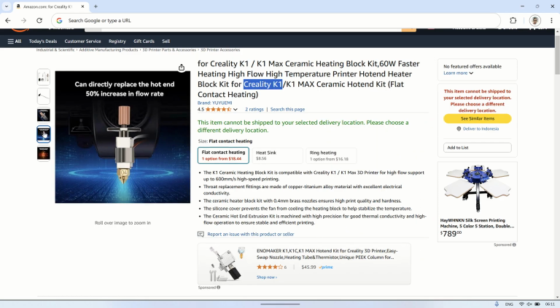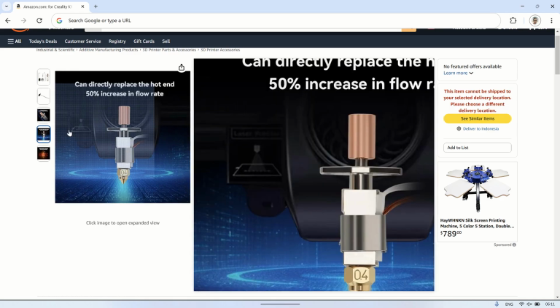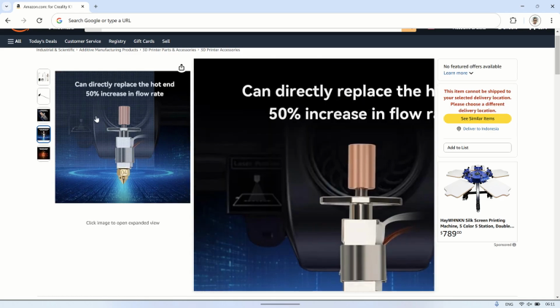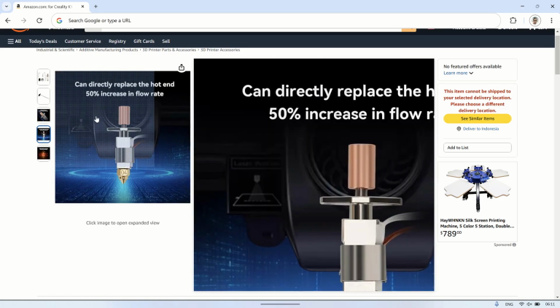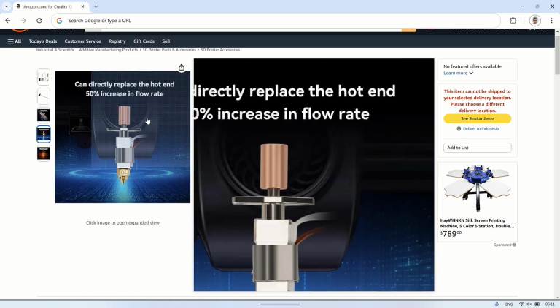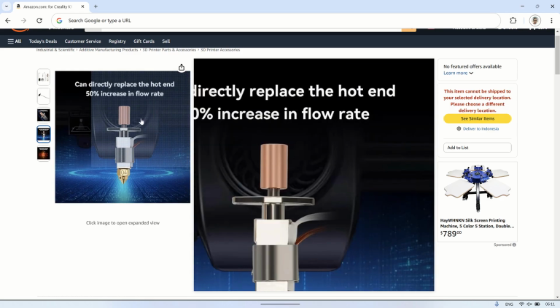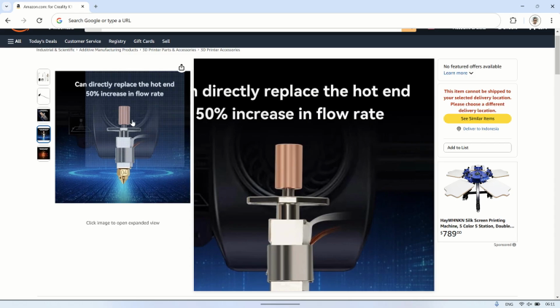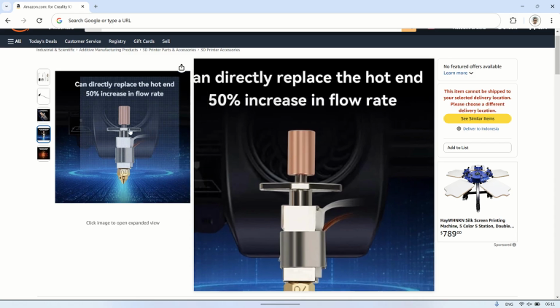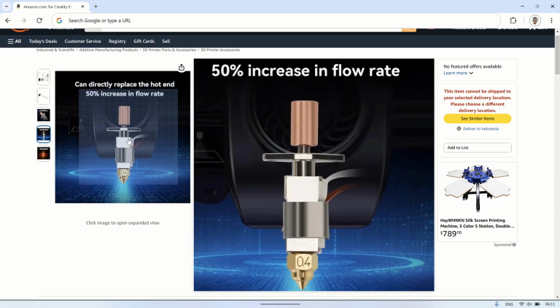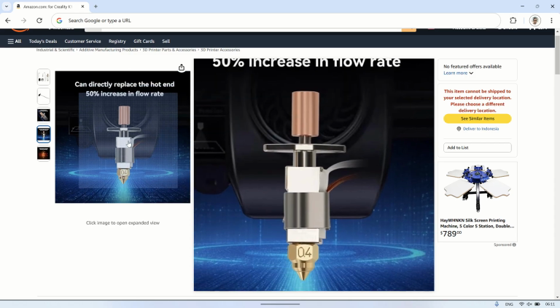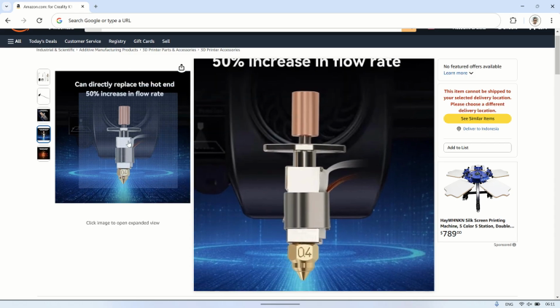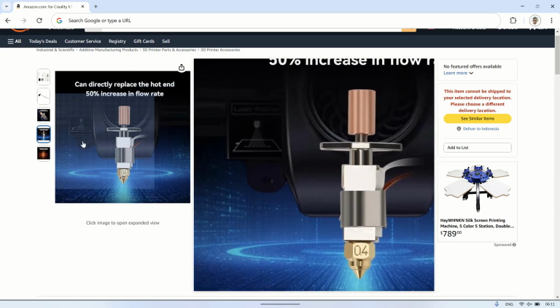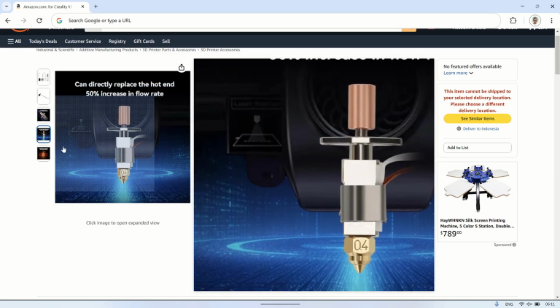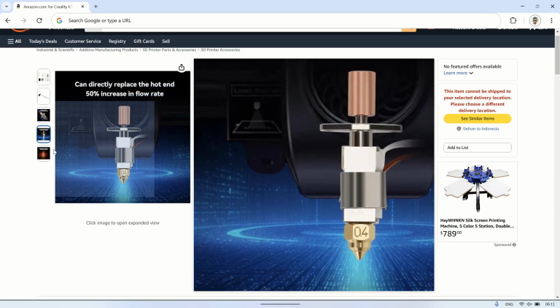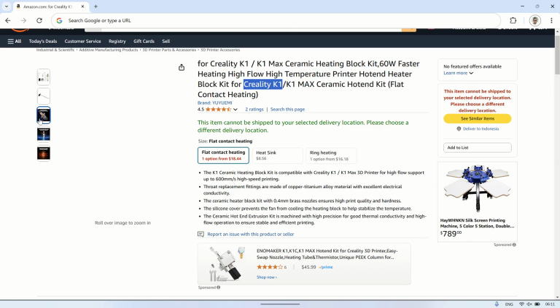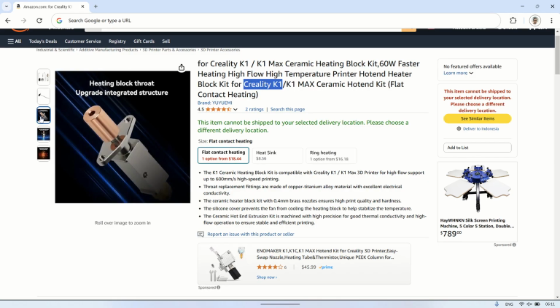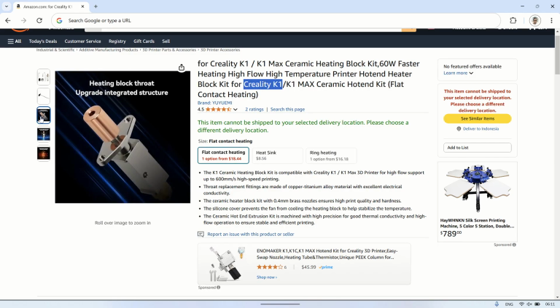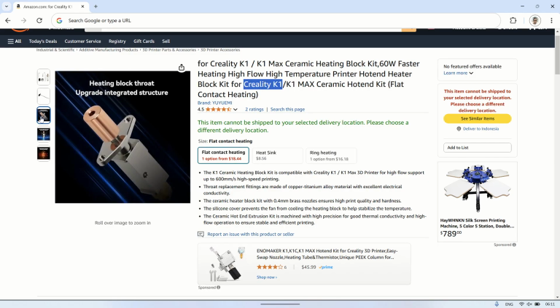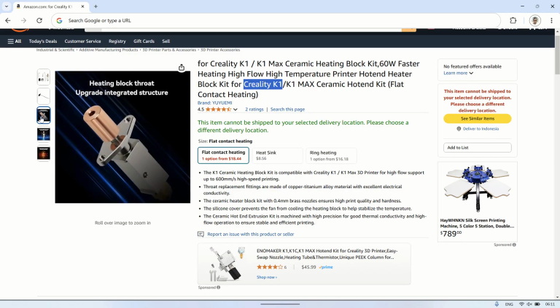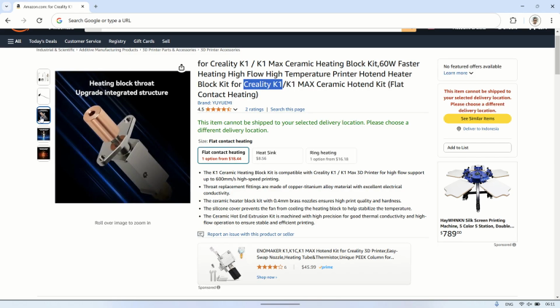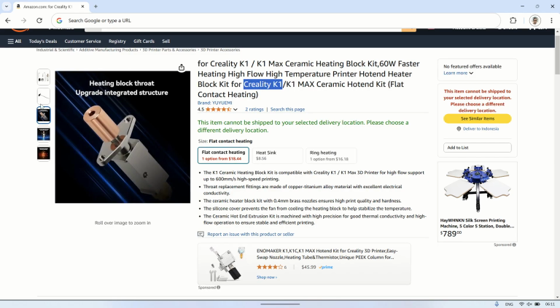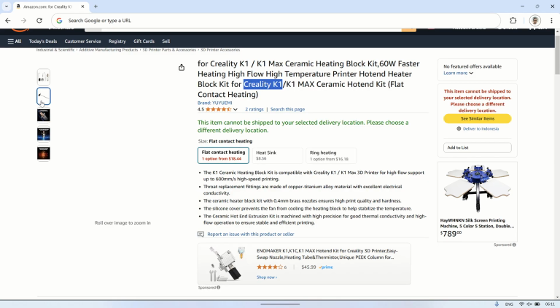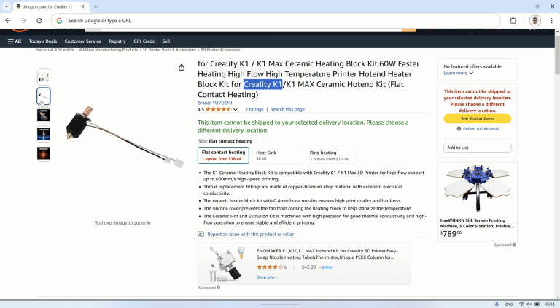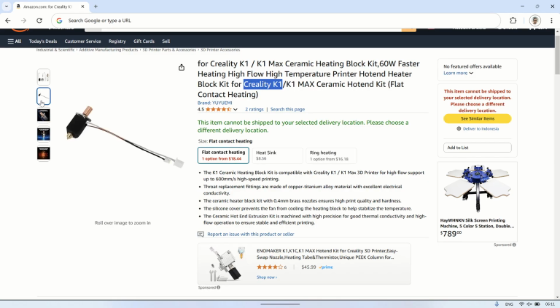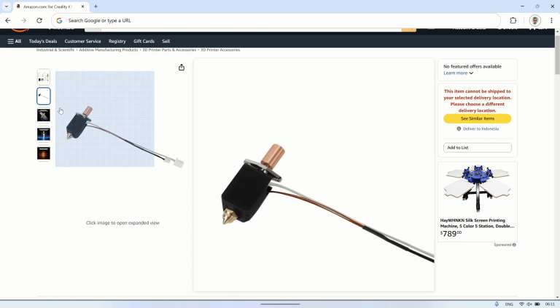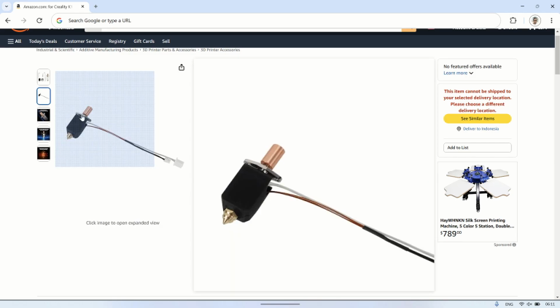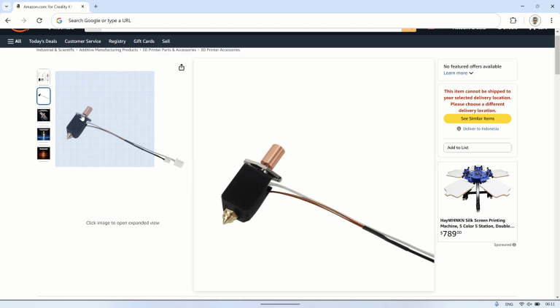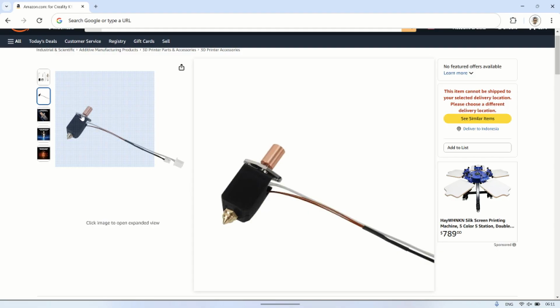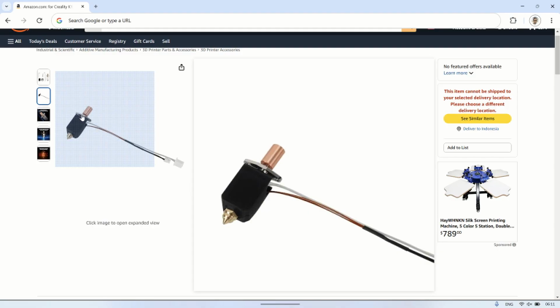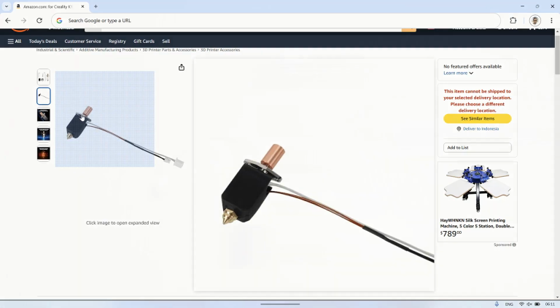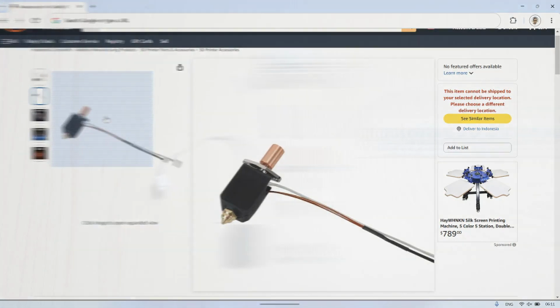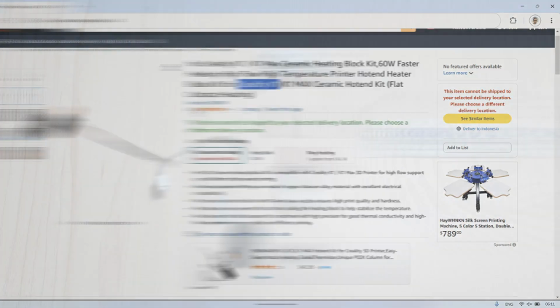What makes this hotend unique is its square shape, unlike the usual cylindrical design, and its flat heating element, which ensures optimal heat distribution and stability.